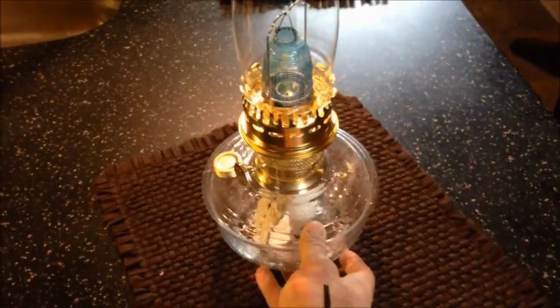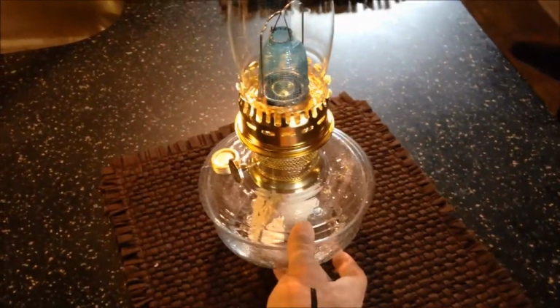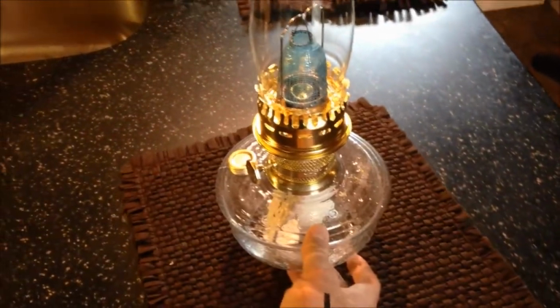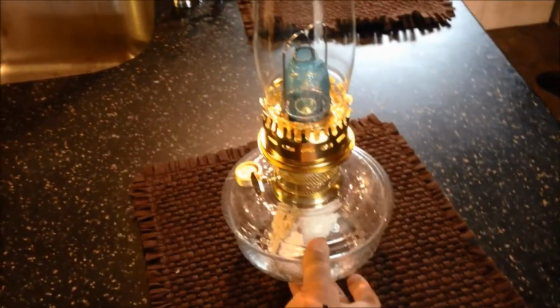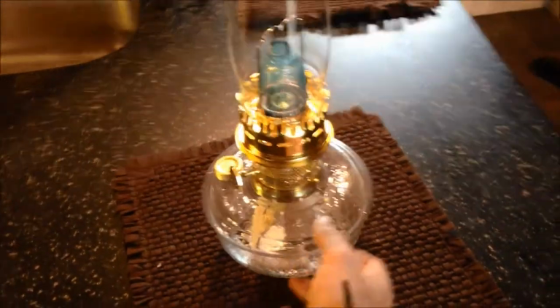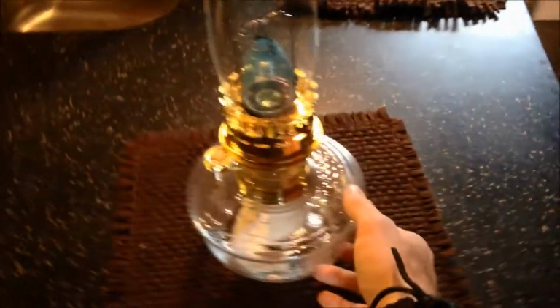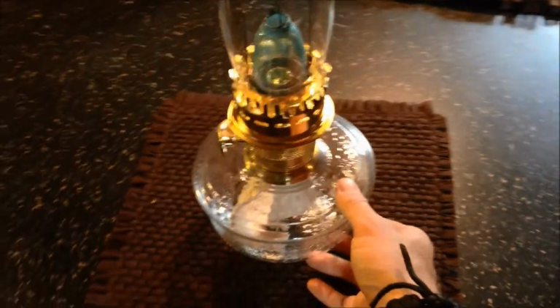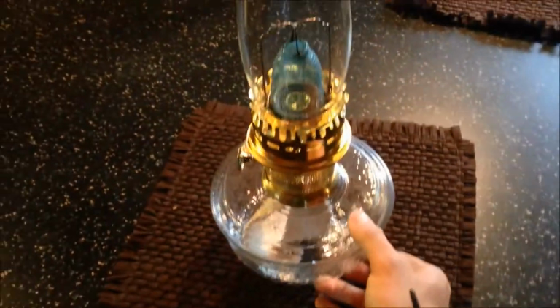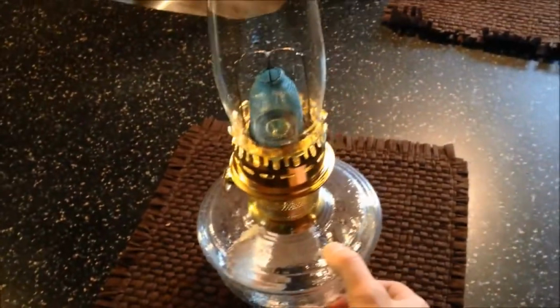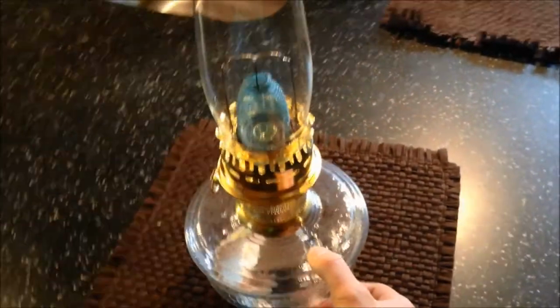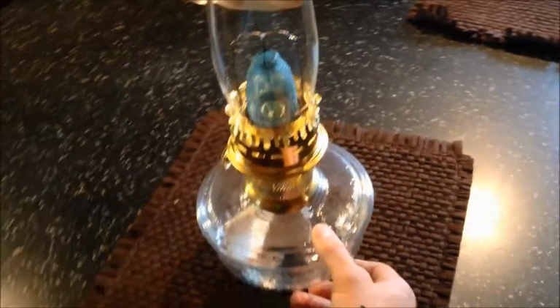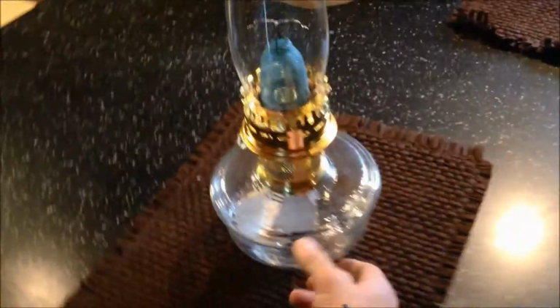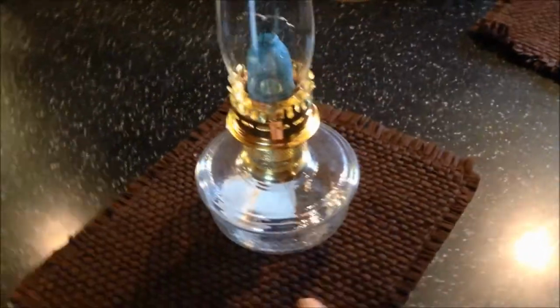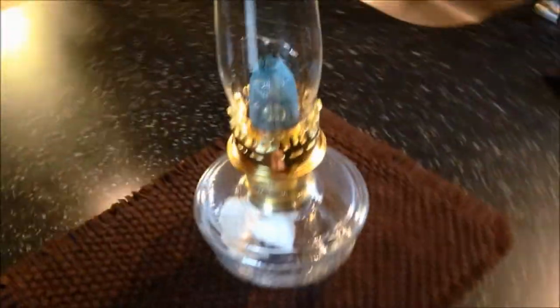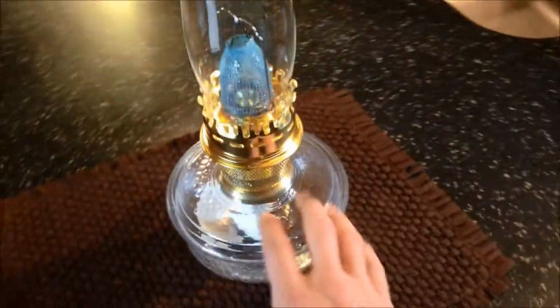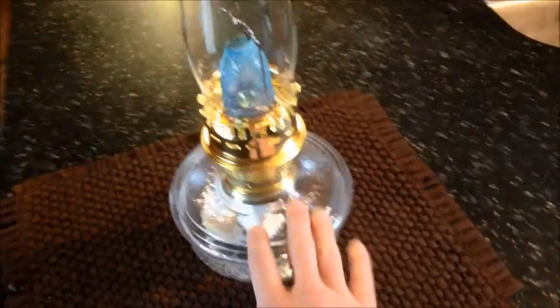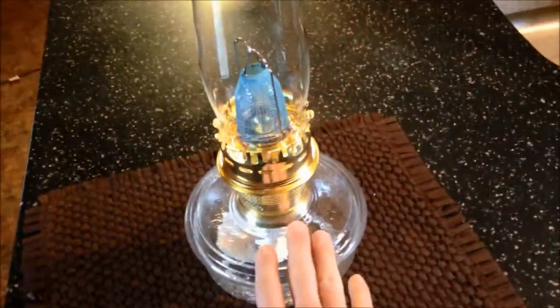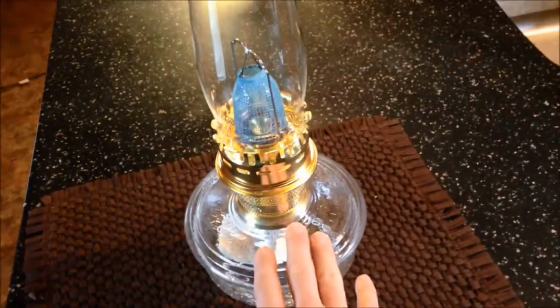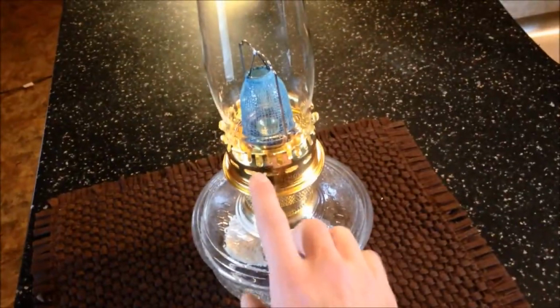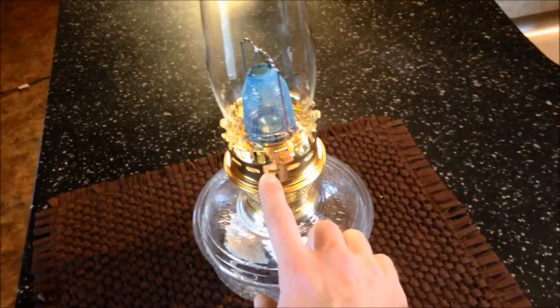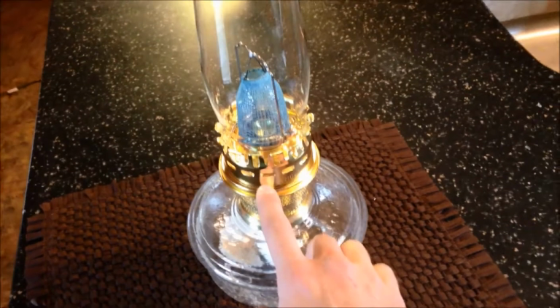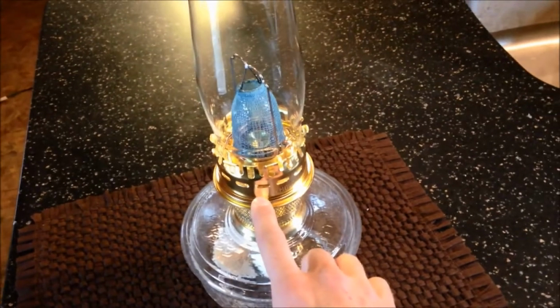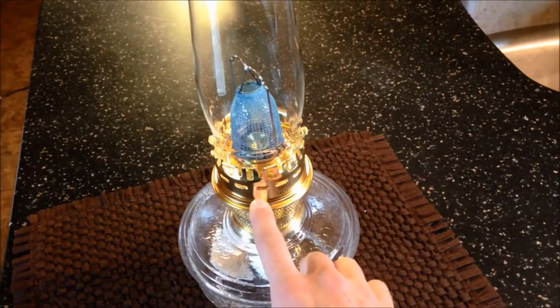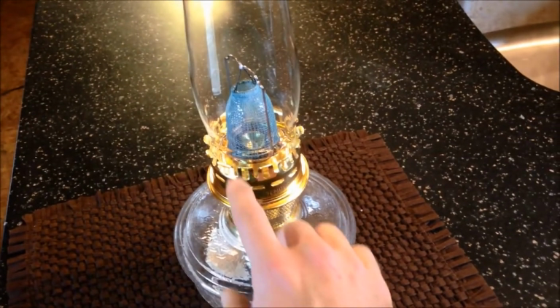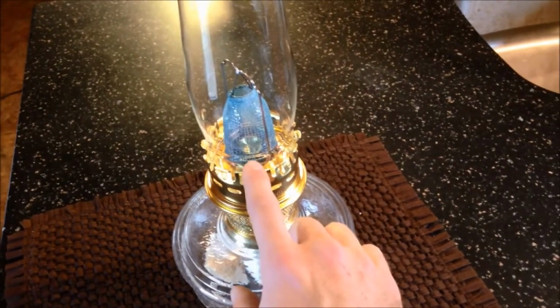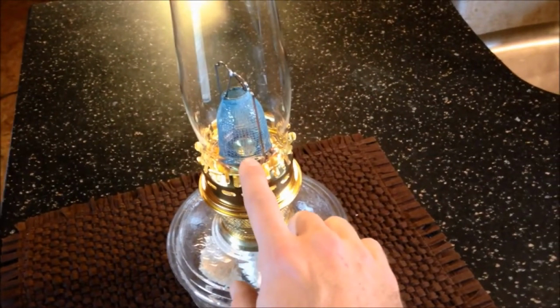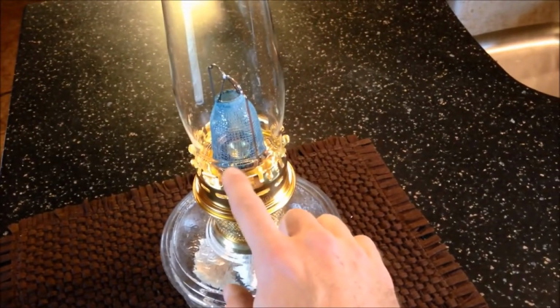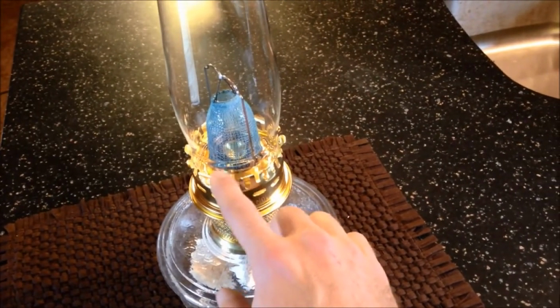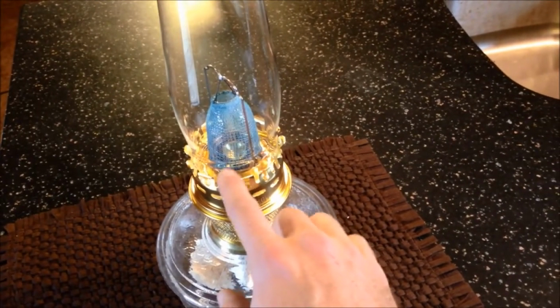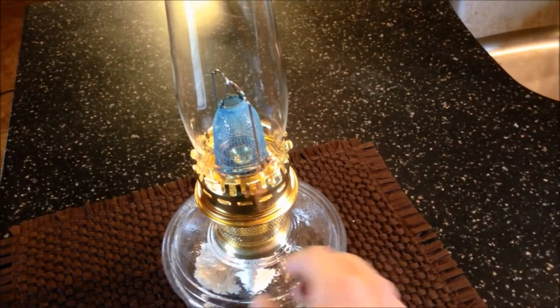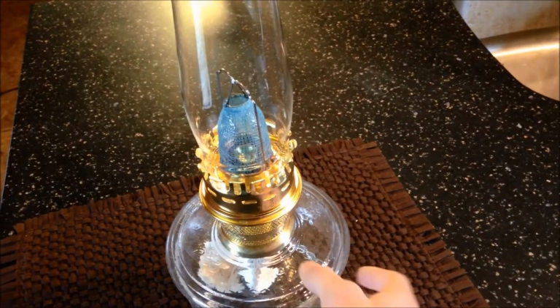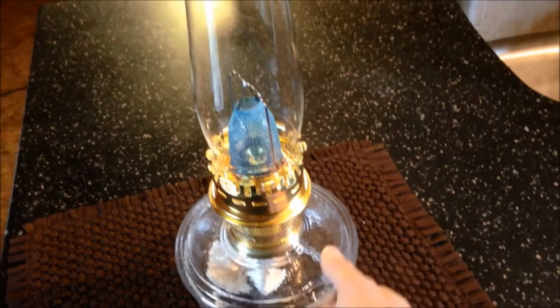Very easy to put together — check out some of my other videos. It's basically a walk around of the lamp. I have just a standard base, this is a number 23 burner, and this one uses the R-150 lox-on mantle.